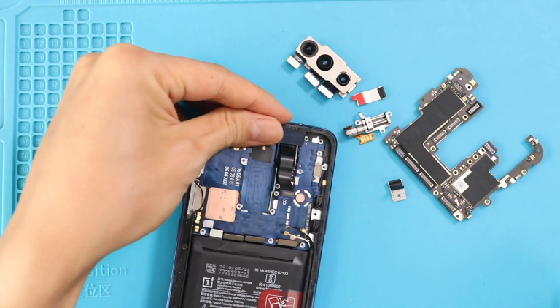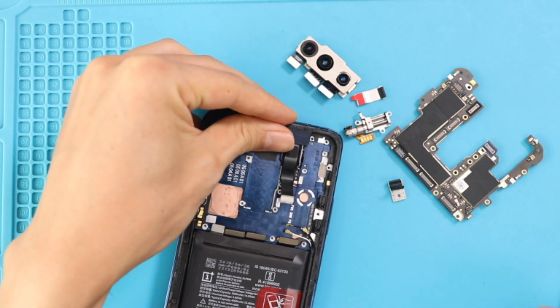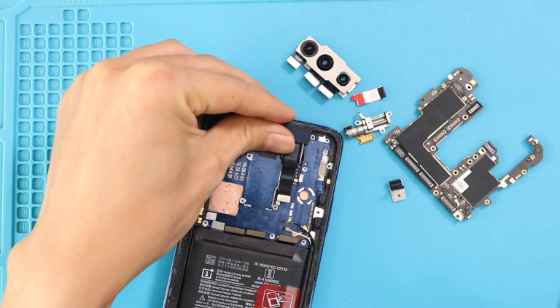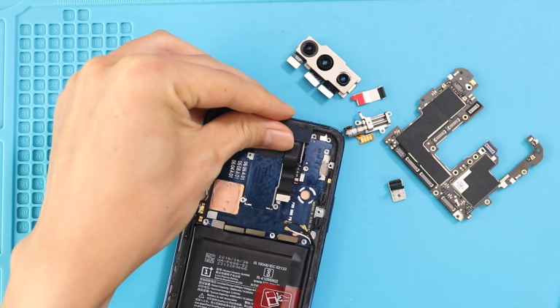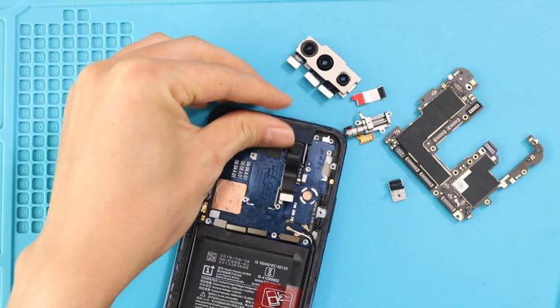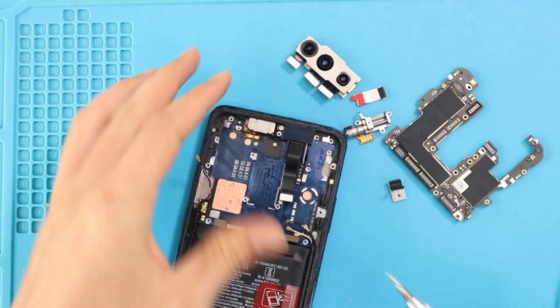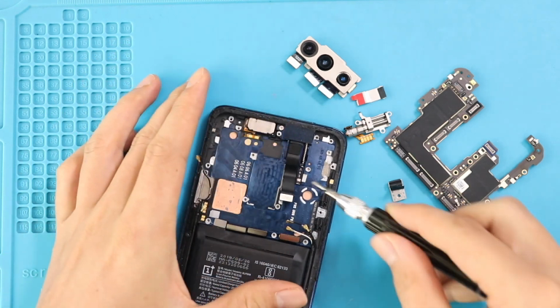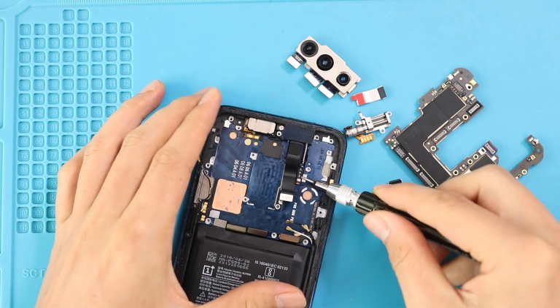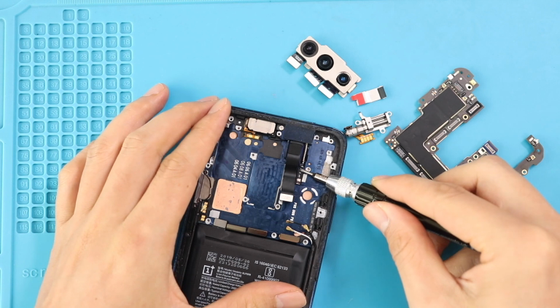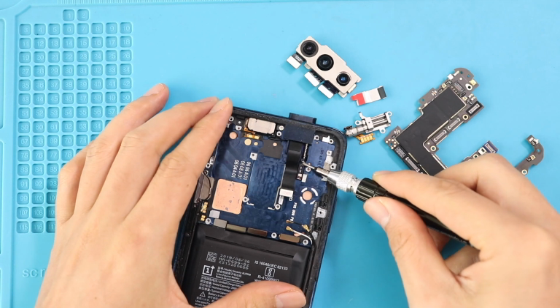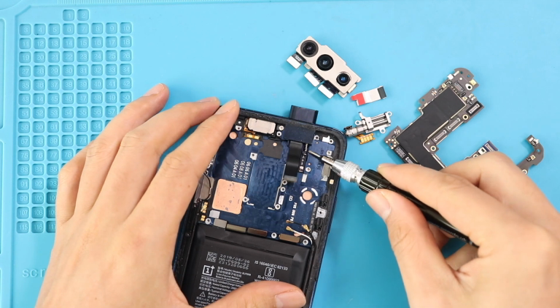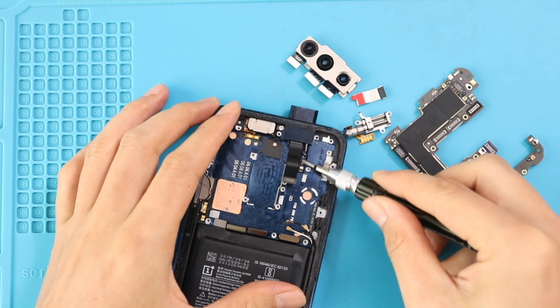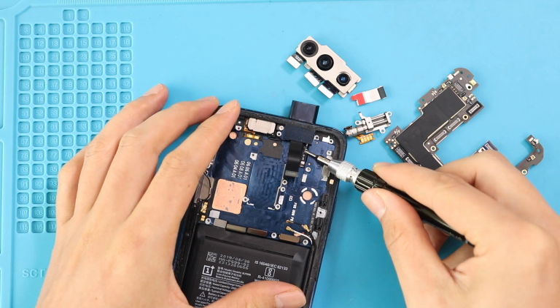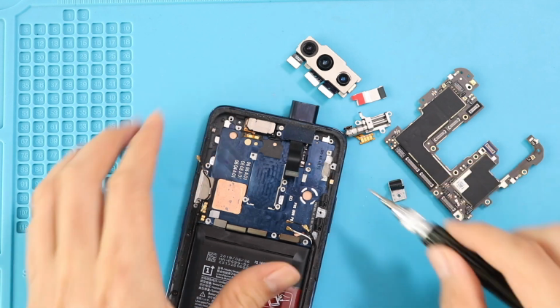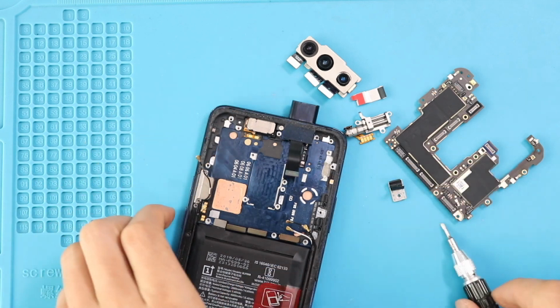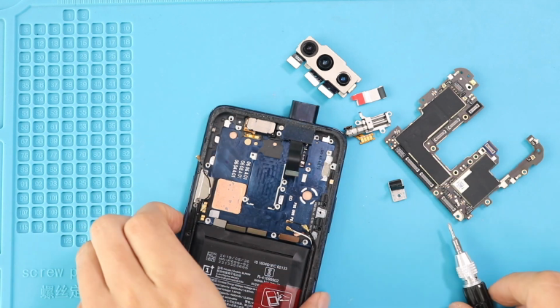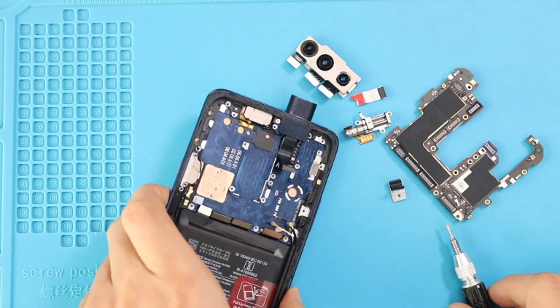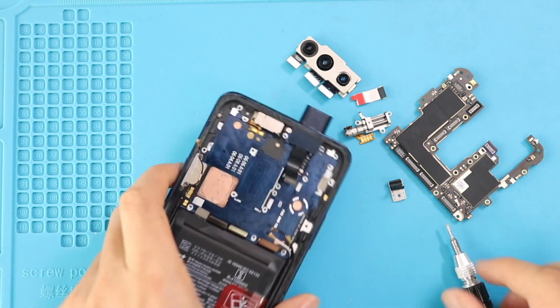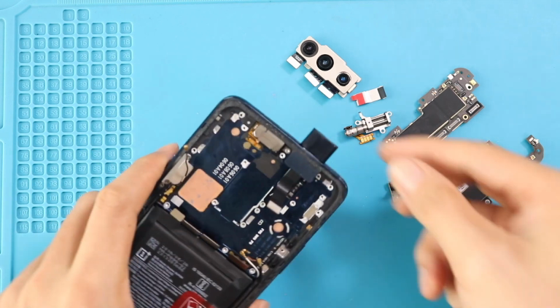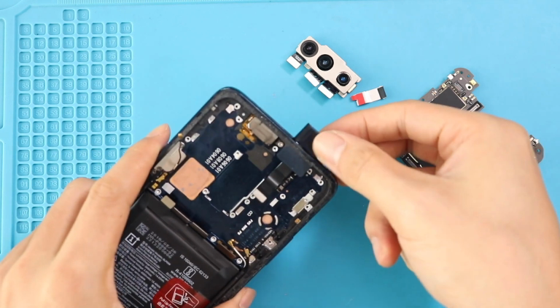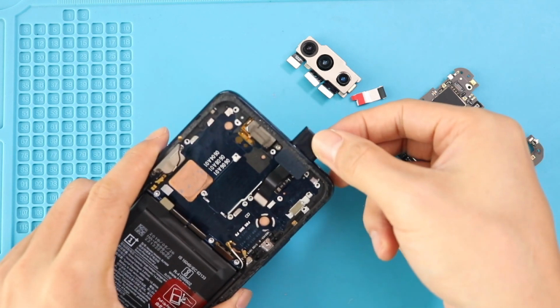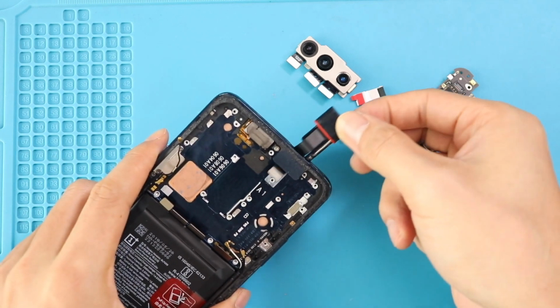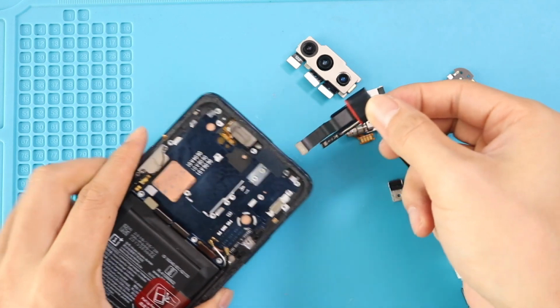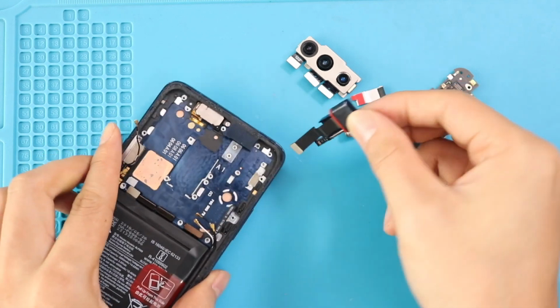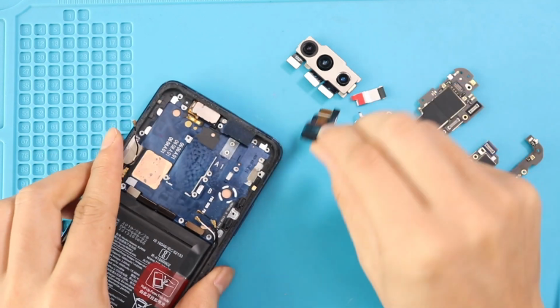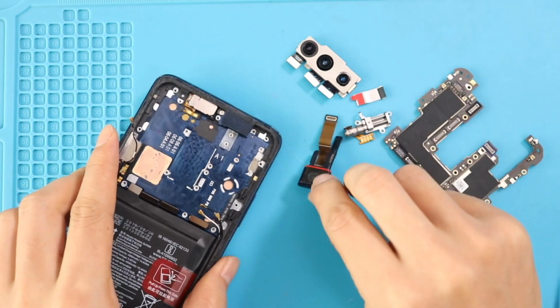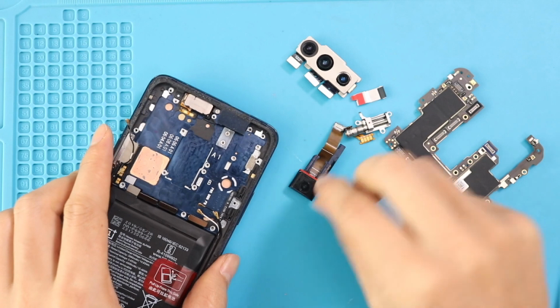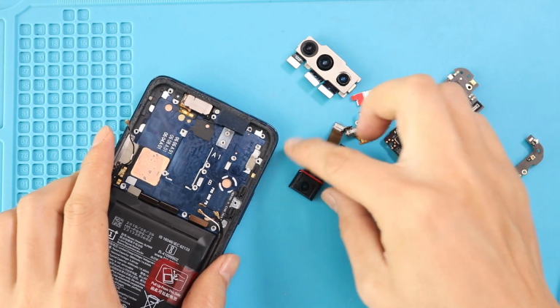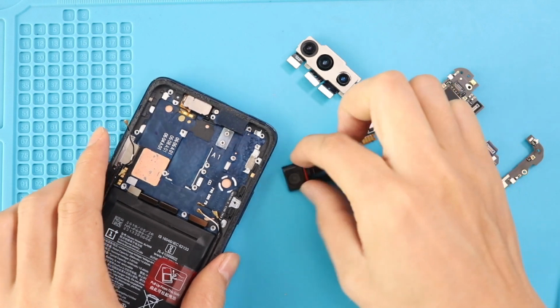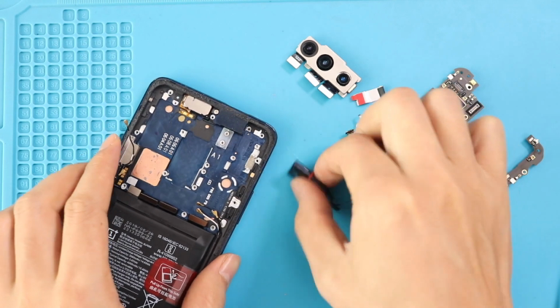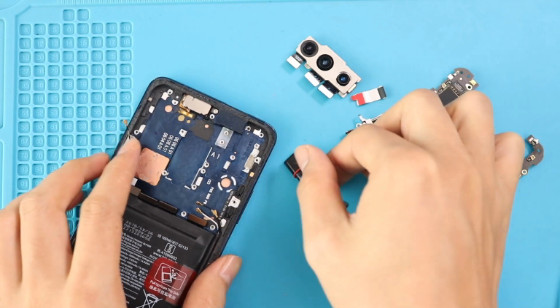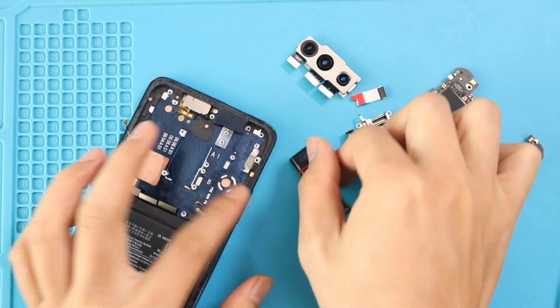Next, gently push from the bottom to release the front camera module through the opening. The OnePlus 7 Pro comes with a pop-up front camera, and it is slightly more complicated to remove than regular front cameras.